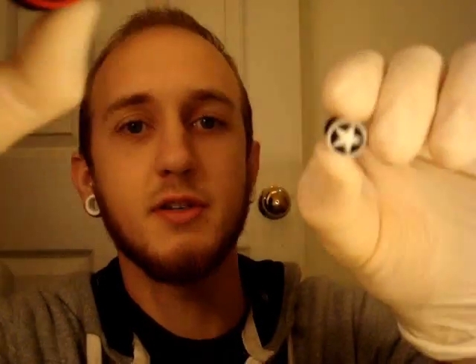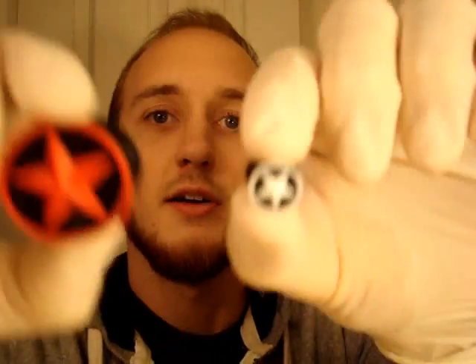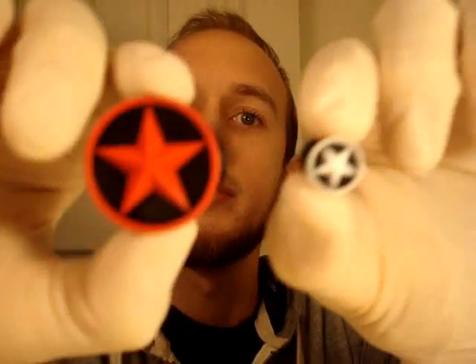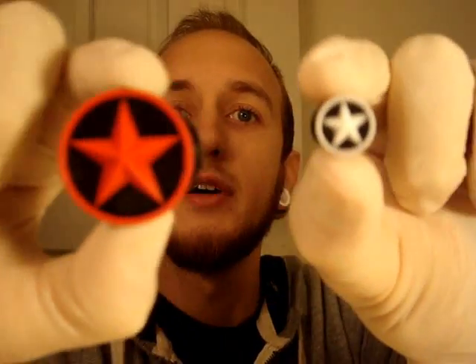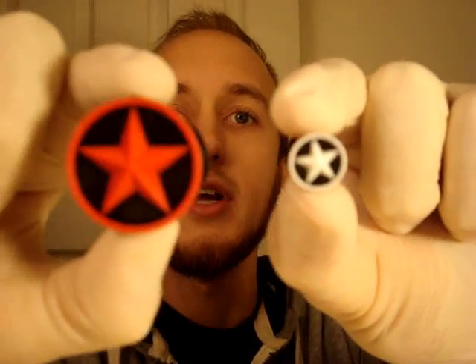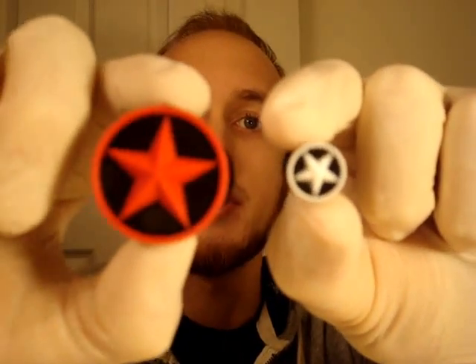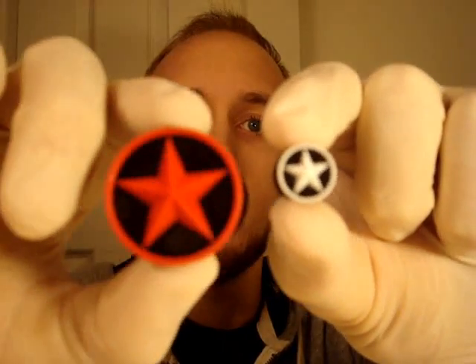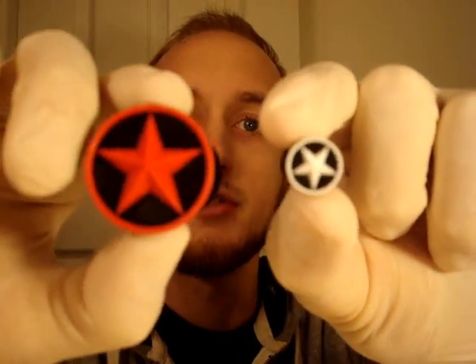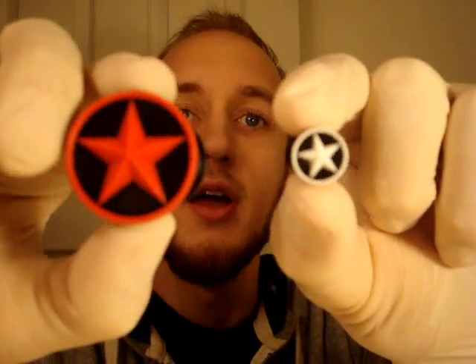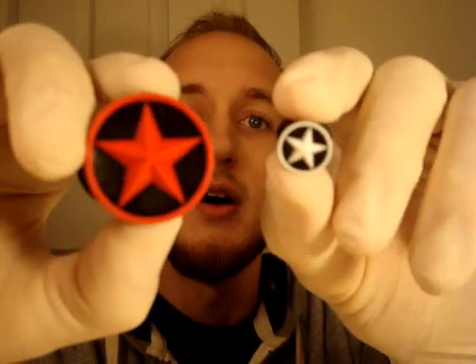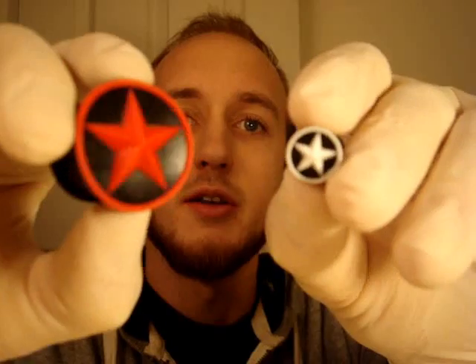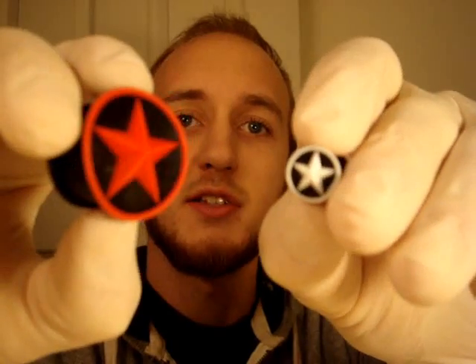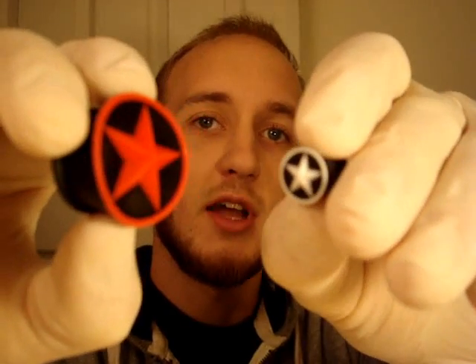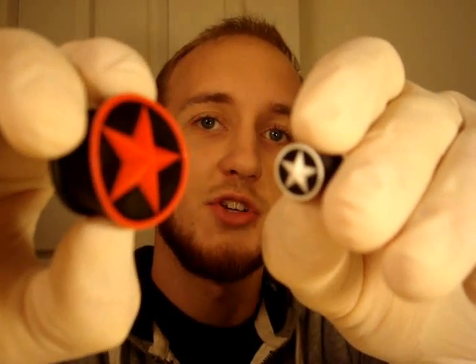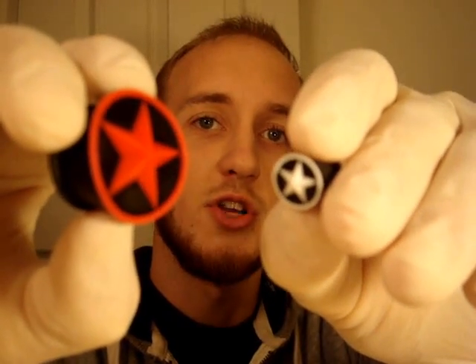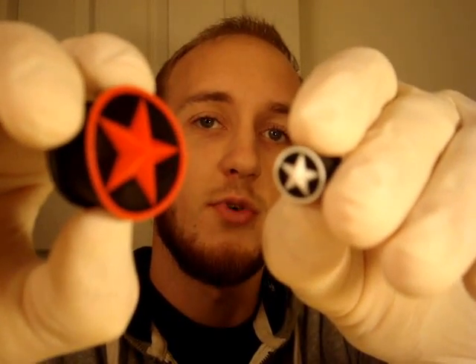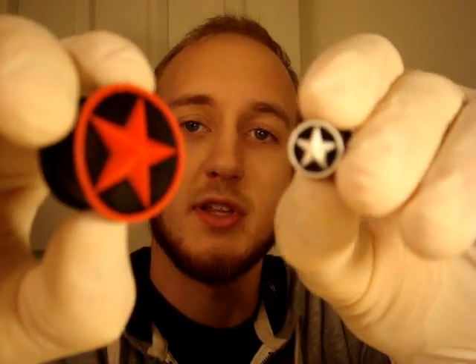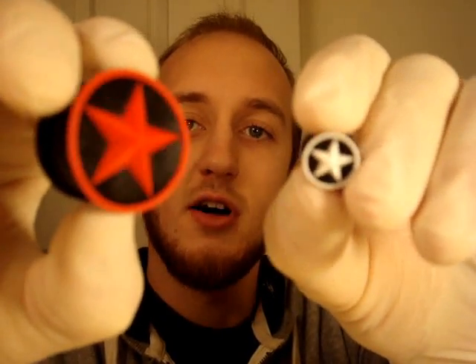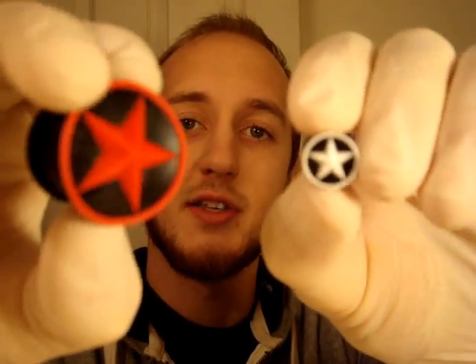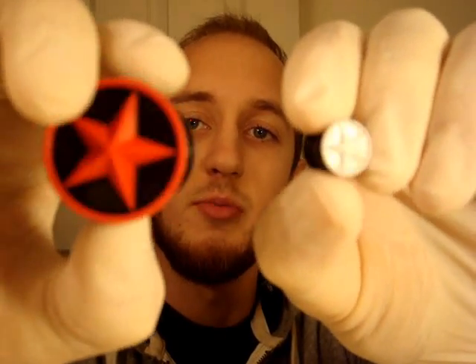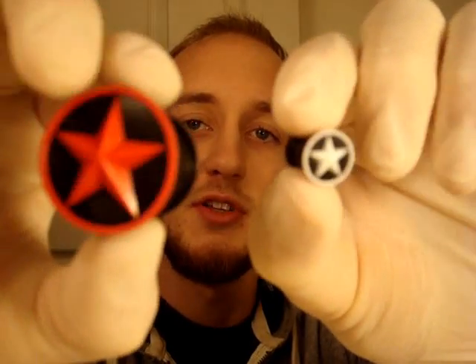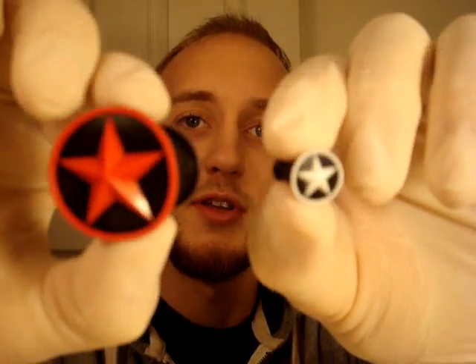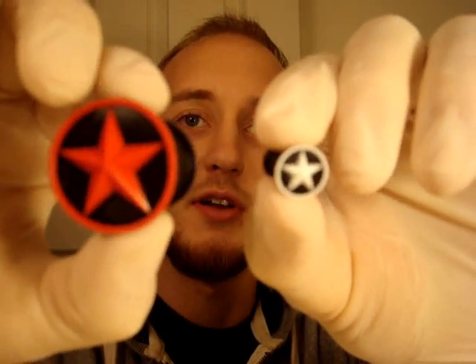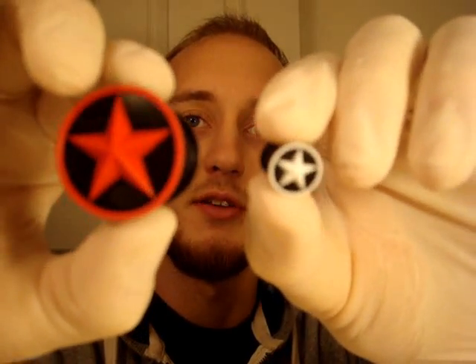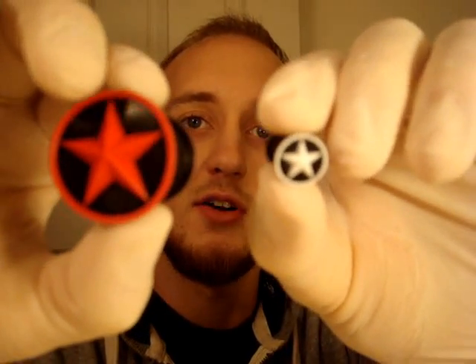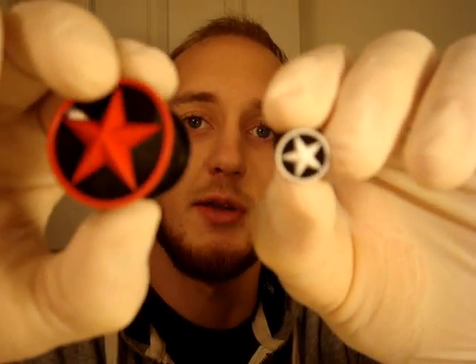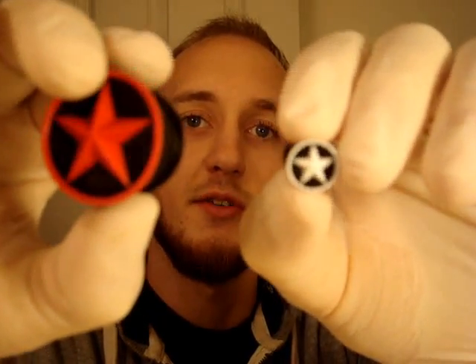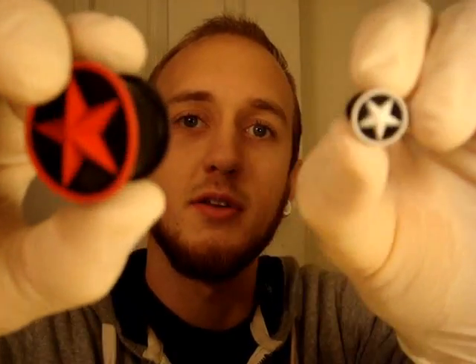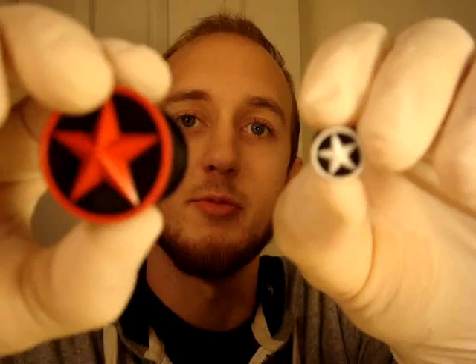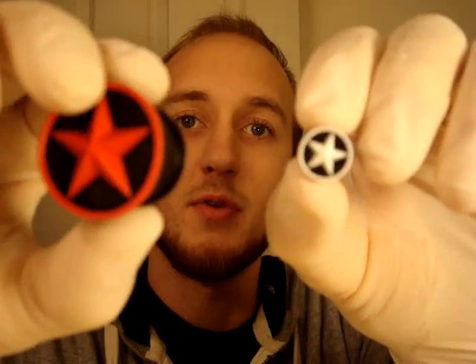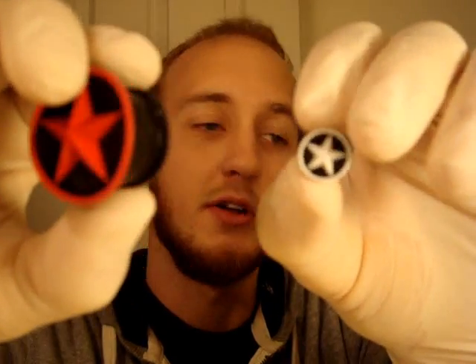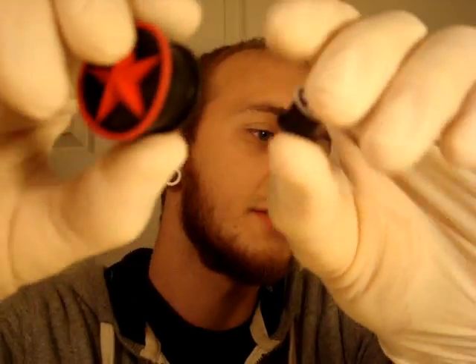One of their styles is like stars — it's the same solid style I was just showing you, but they've got the star type design and you can get them in different colors.